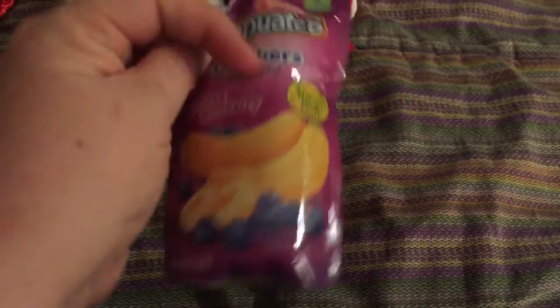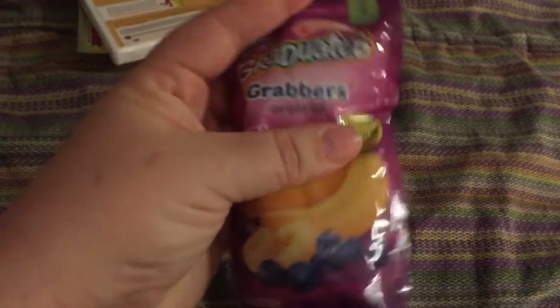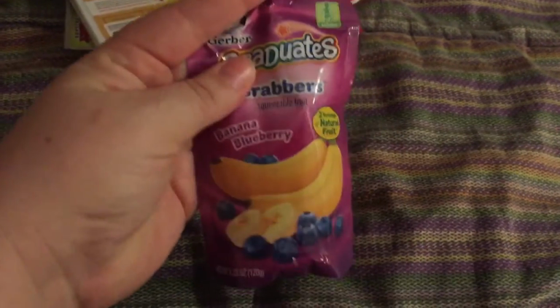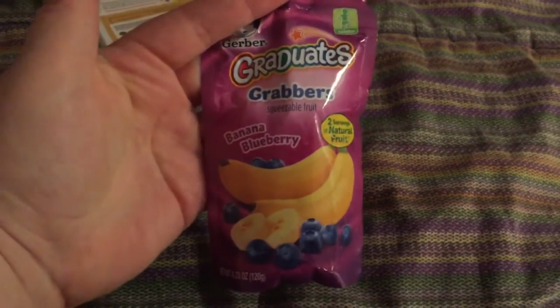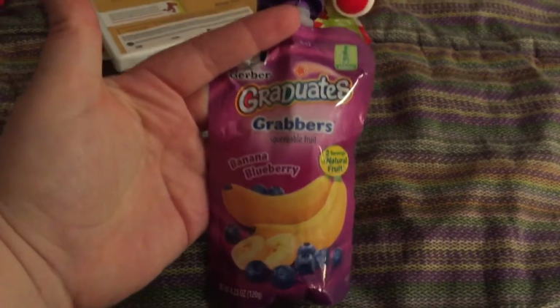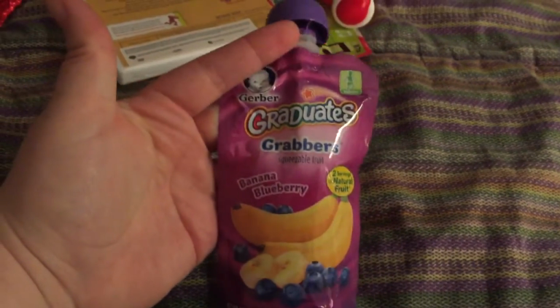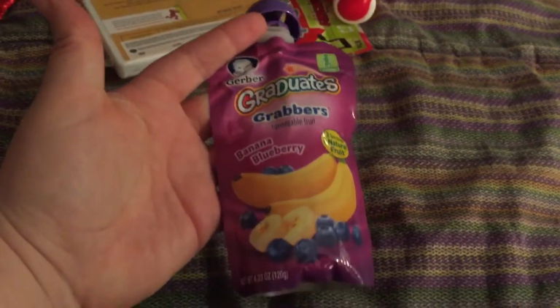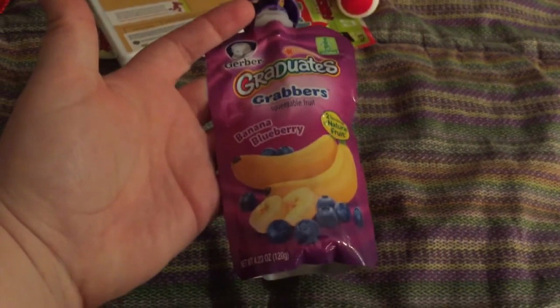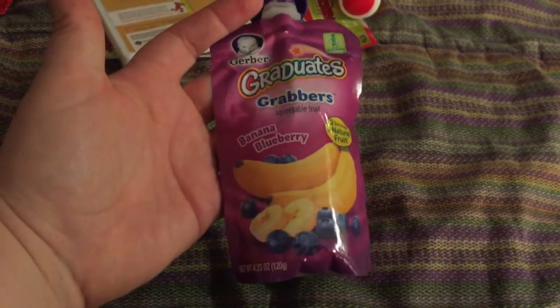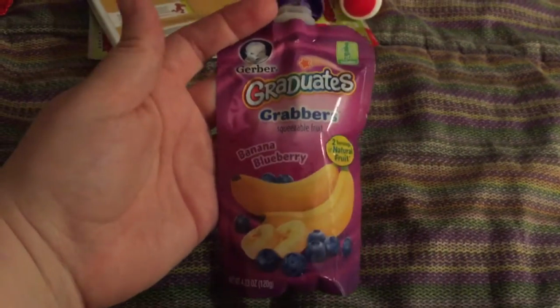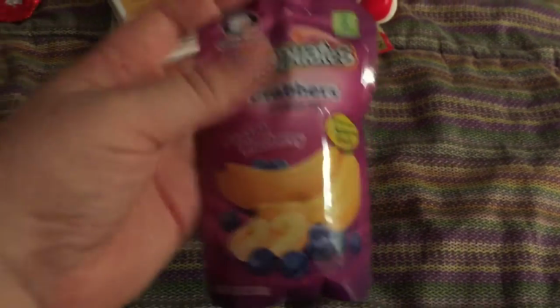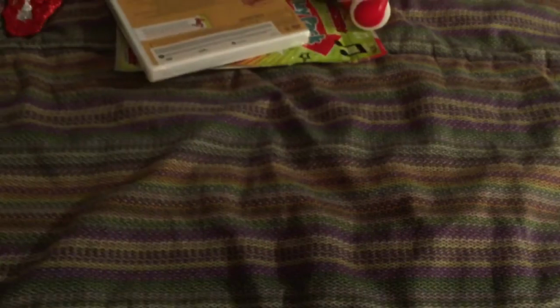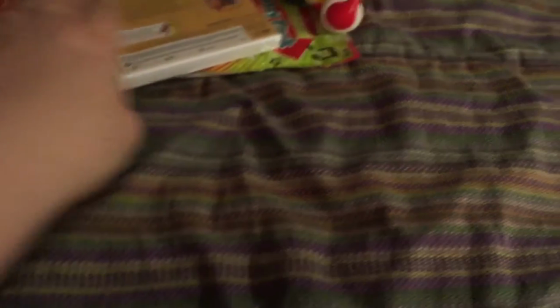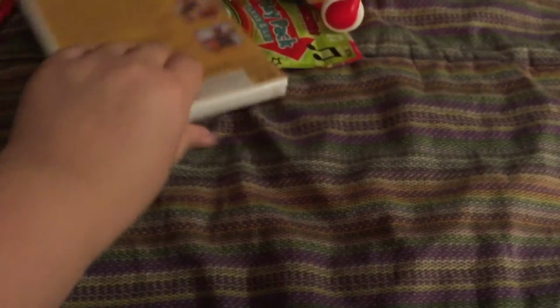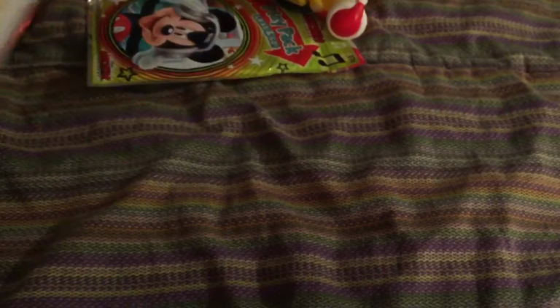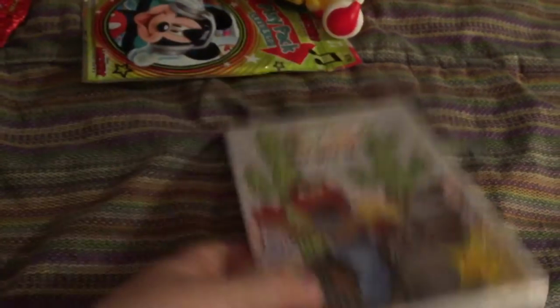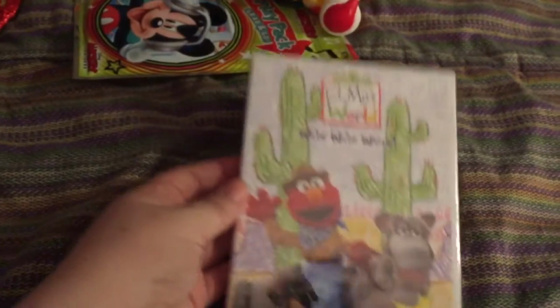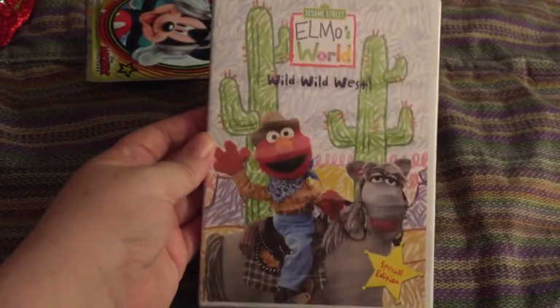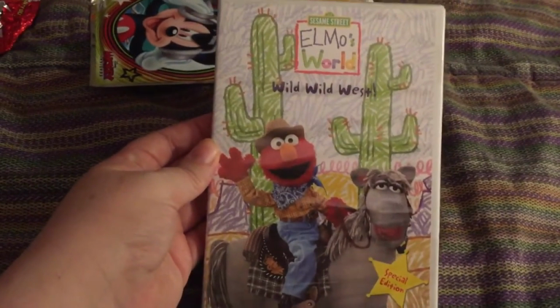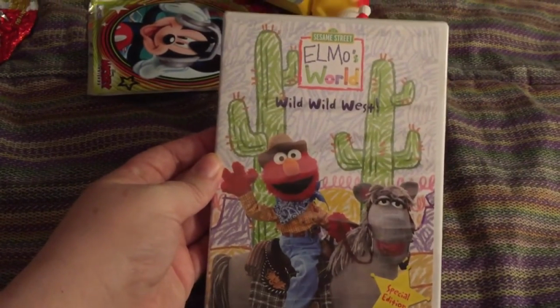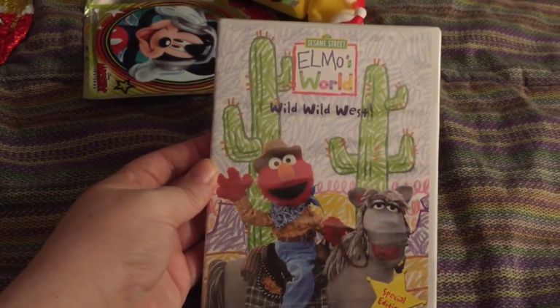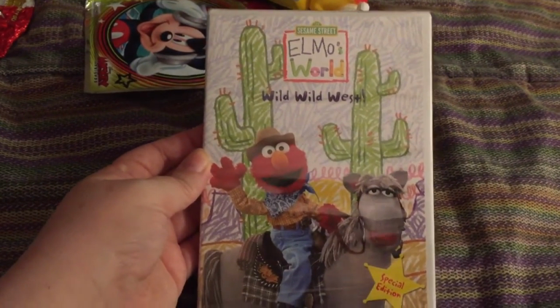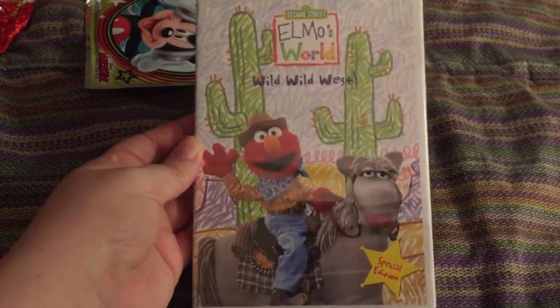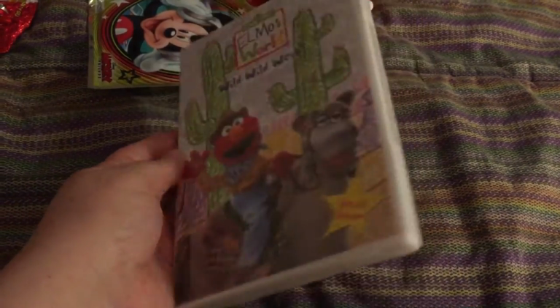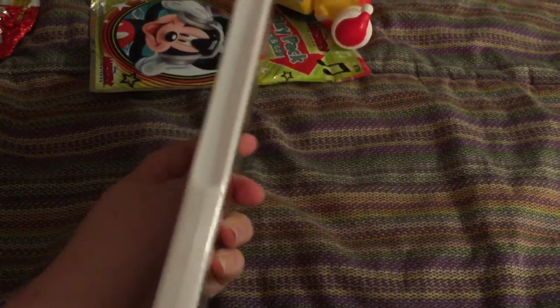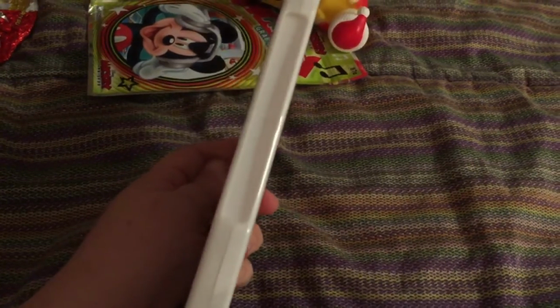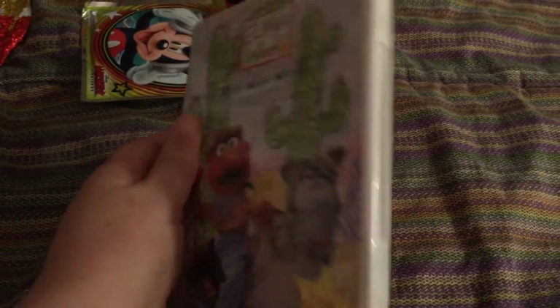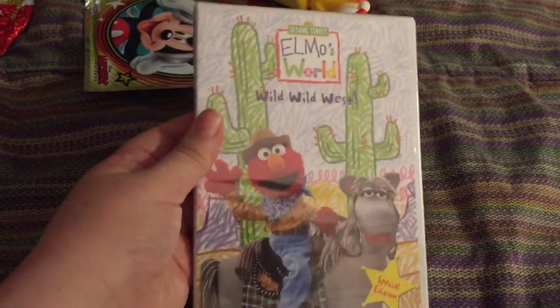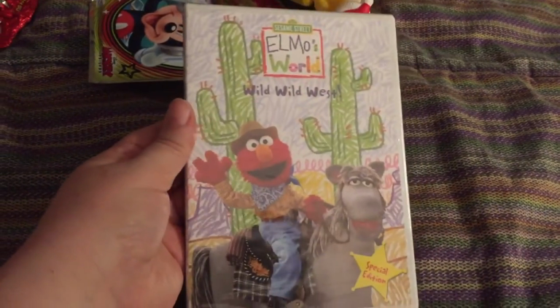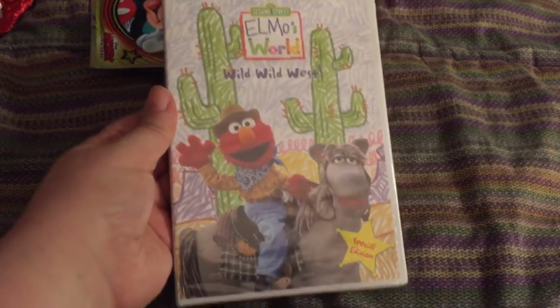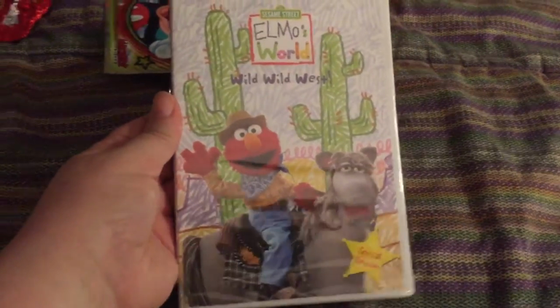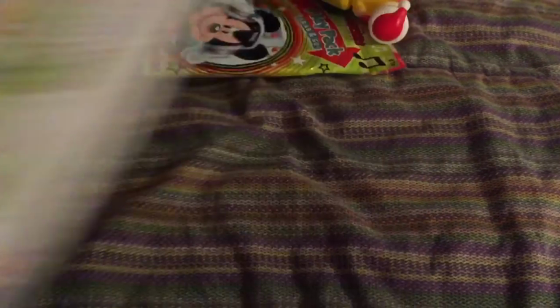I got him a little food pouch — he really likes those. I think I got this one at Walmart. He really likes Elmo, and I found this at a consignment store still sealed, so I picked up a little Elmo DVD for him.